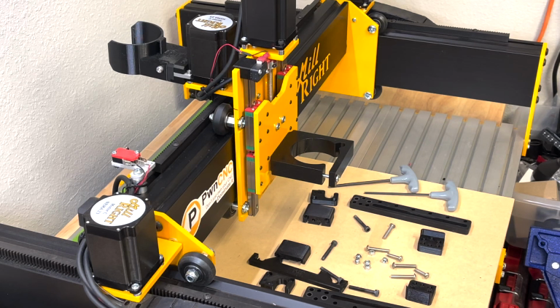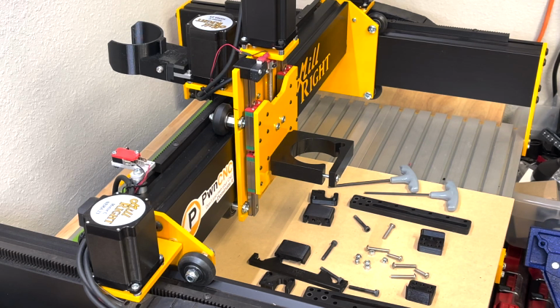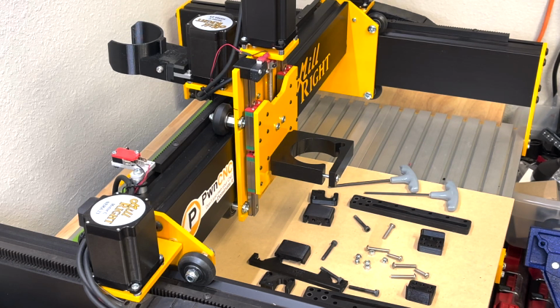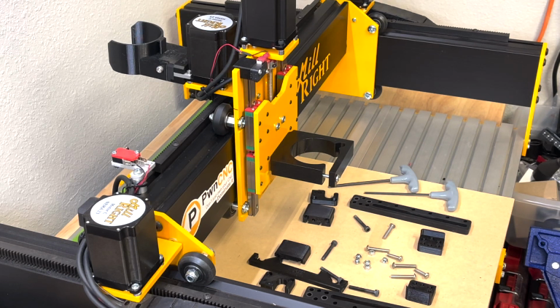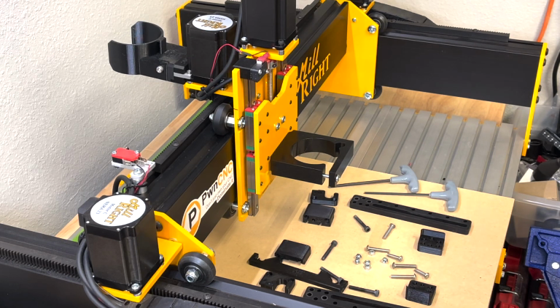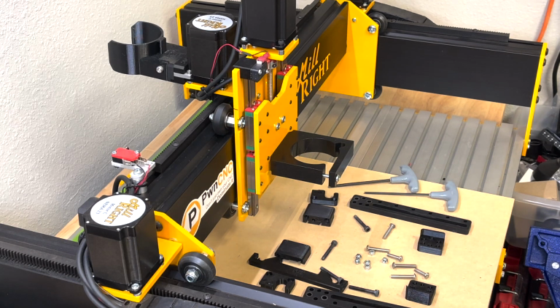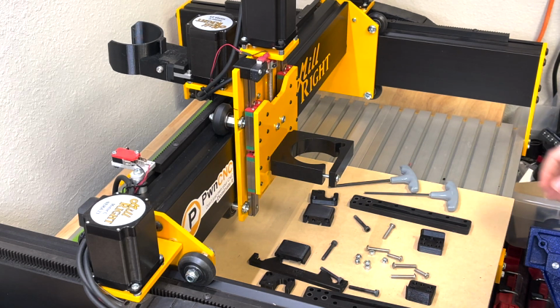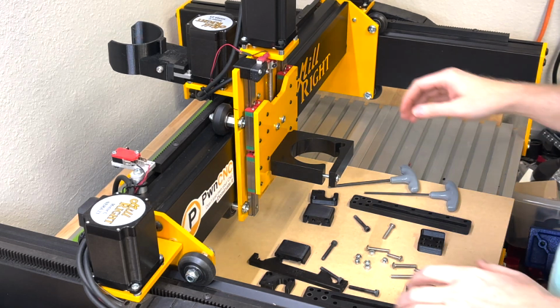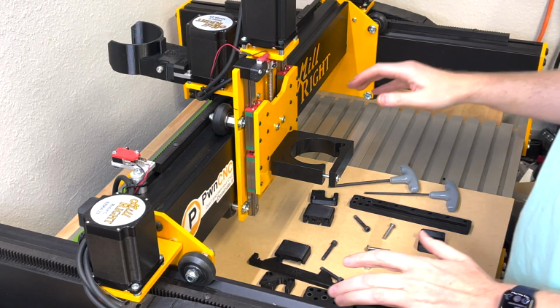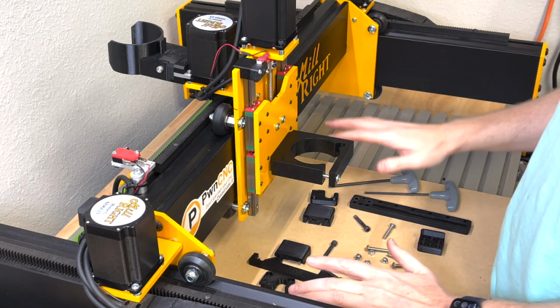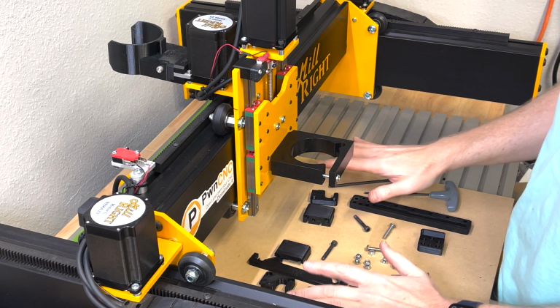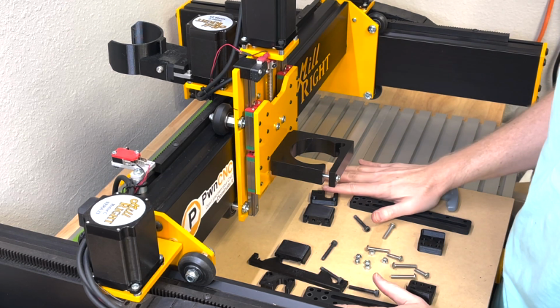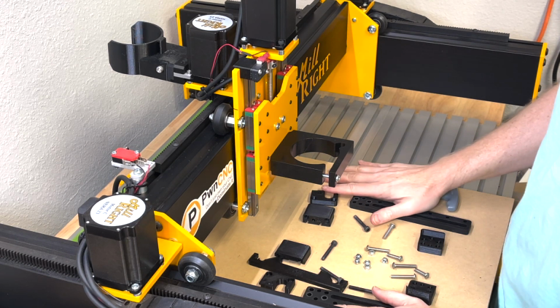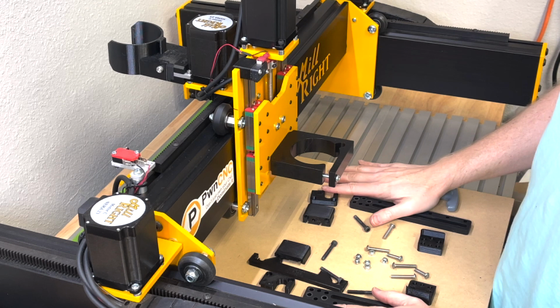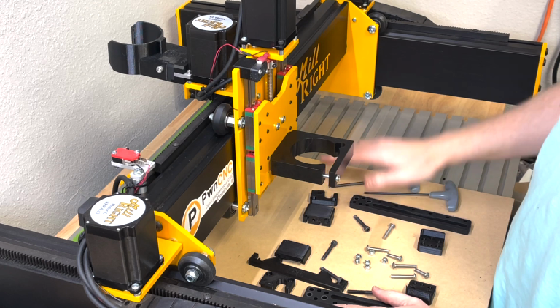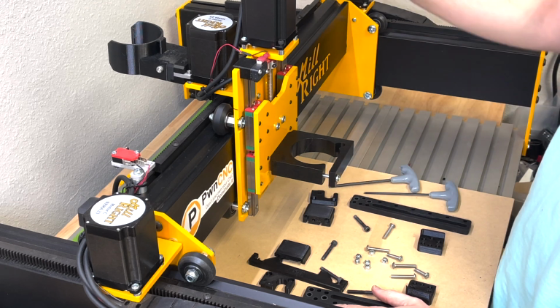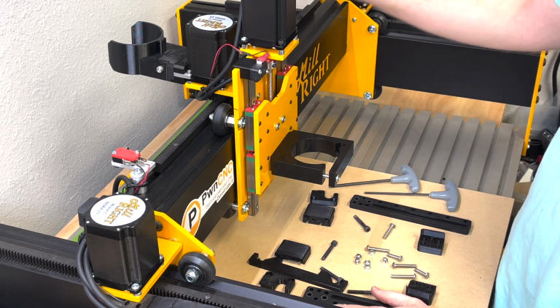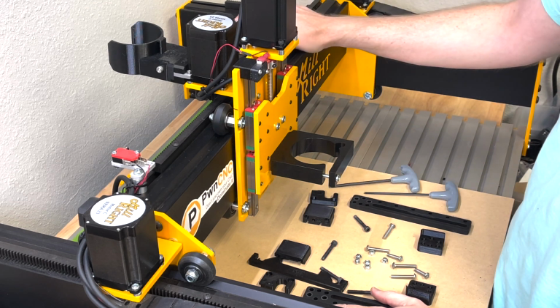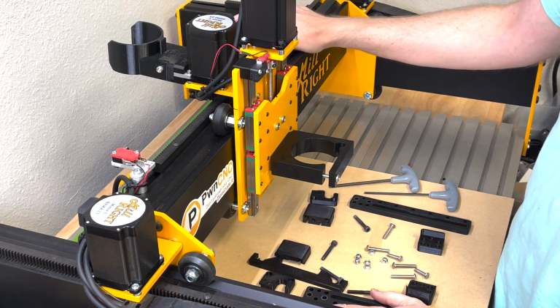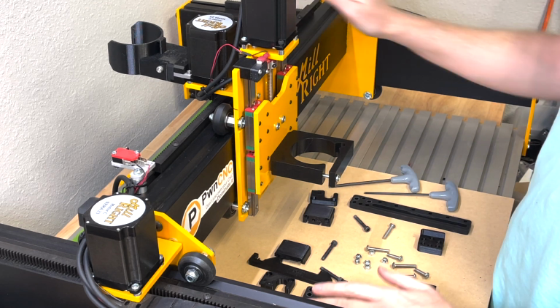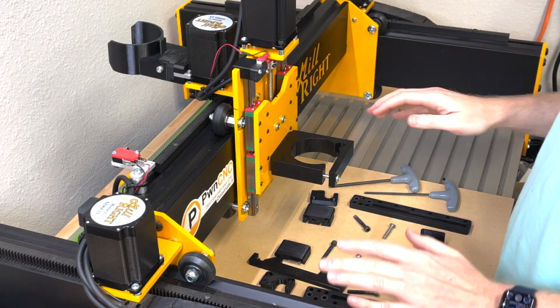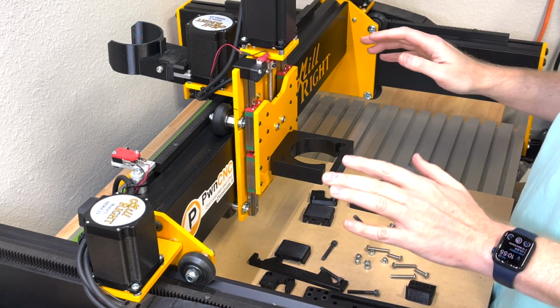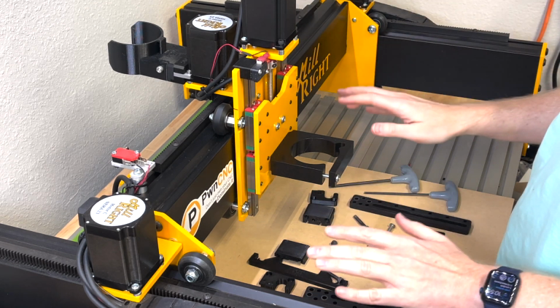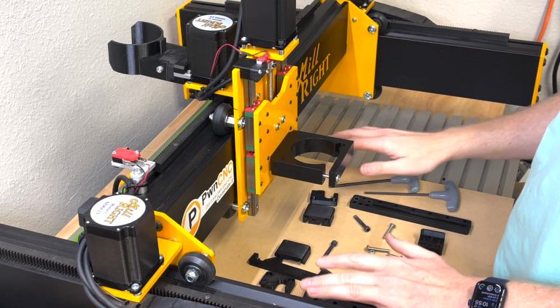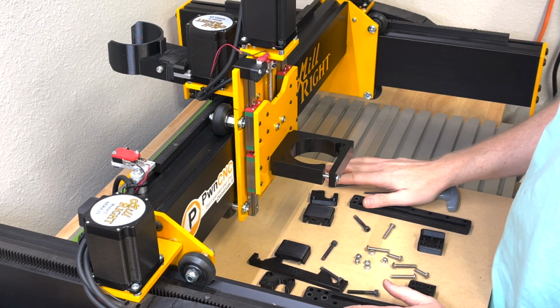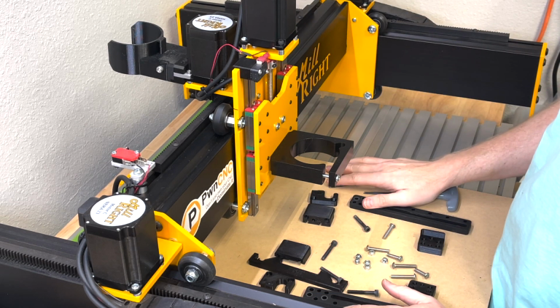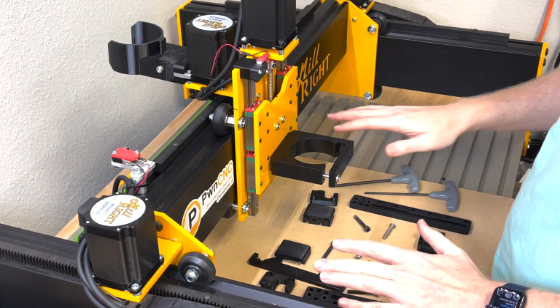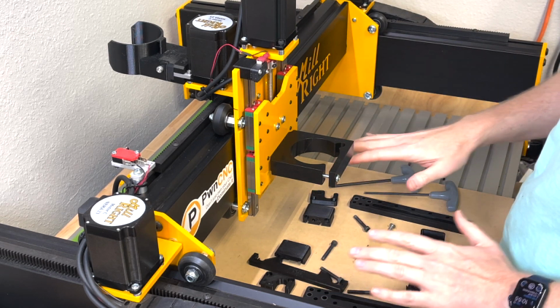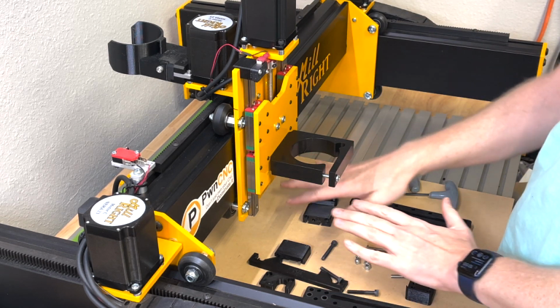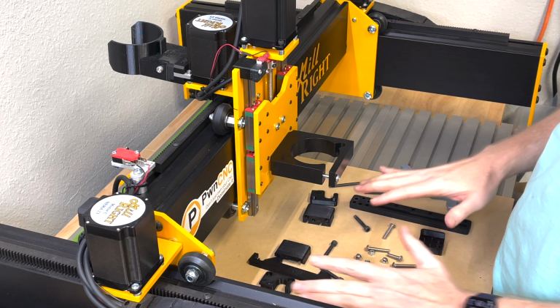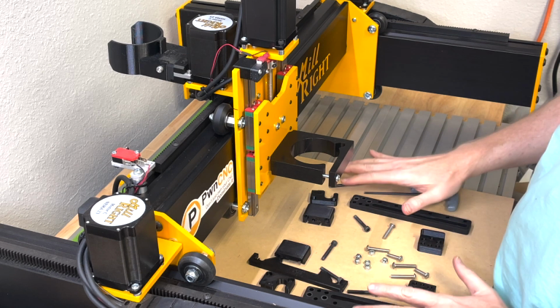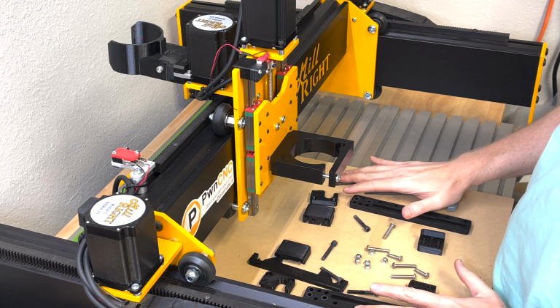Hey guys, this is Daniel with PwnCNC and I'm here to install the Z-independent bracketing system onto my Millright. I'm going to assume you've already gone through the preparation and kind of know what all the parts are.